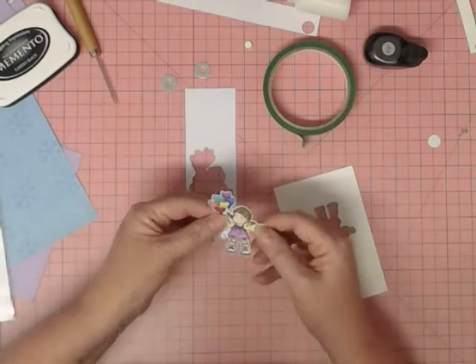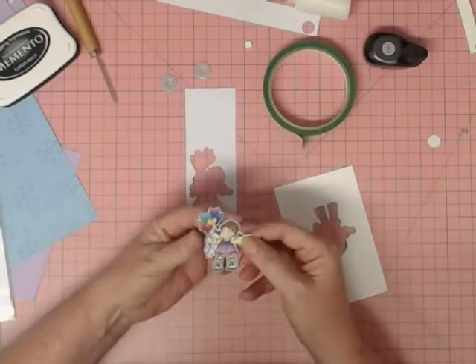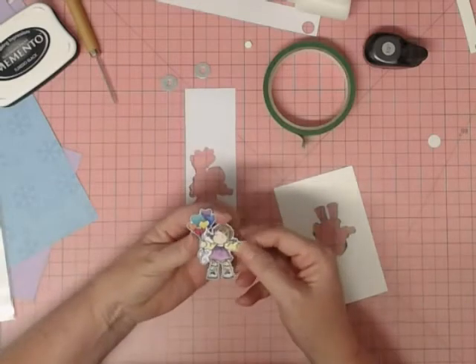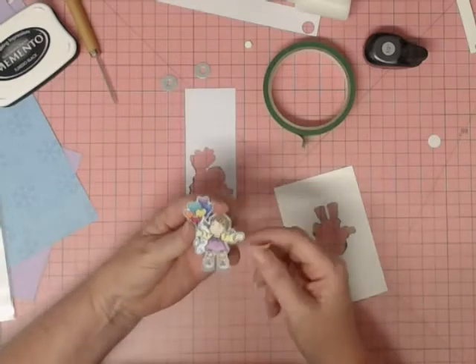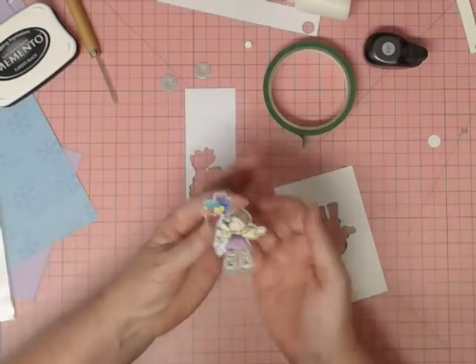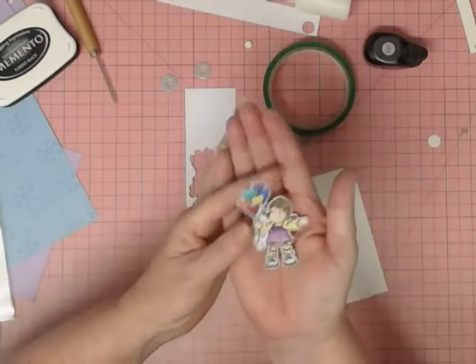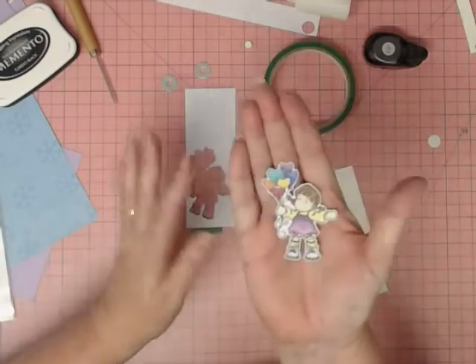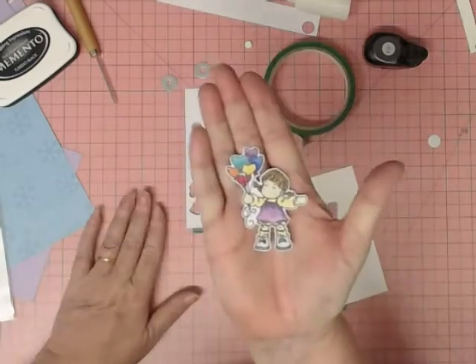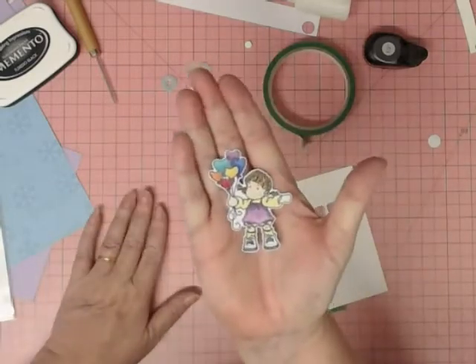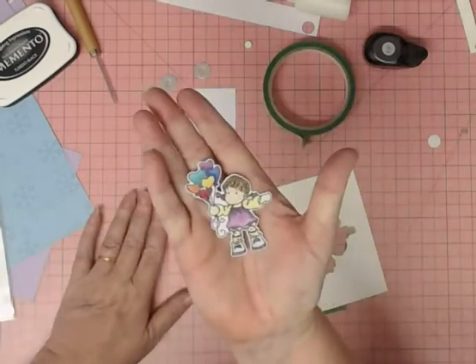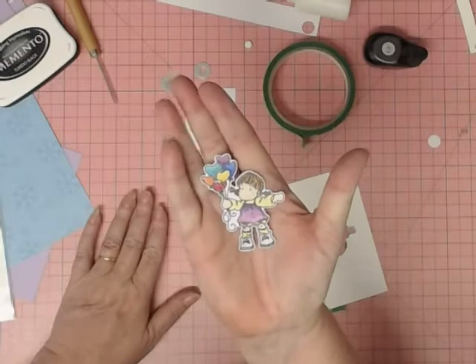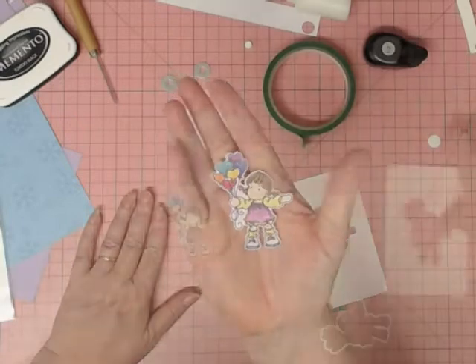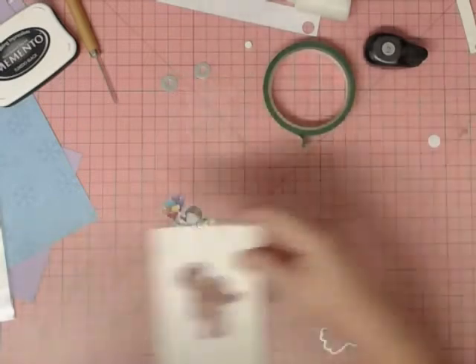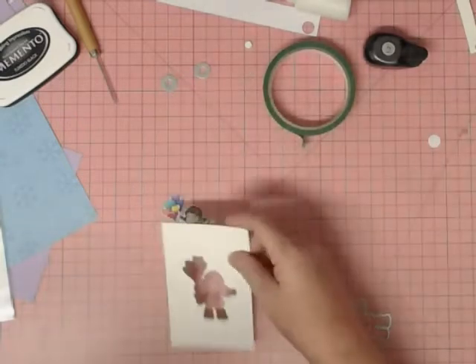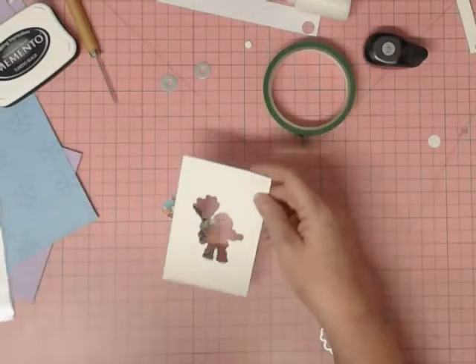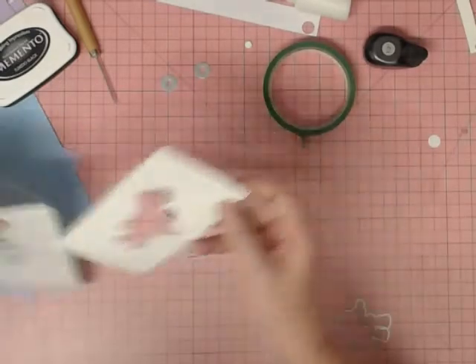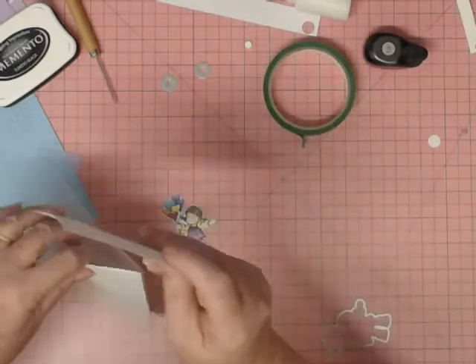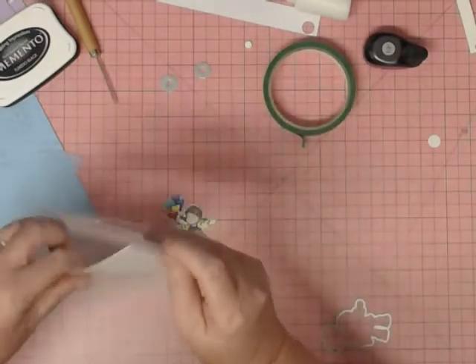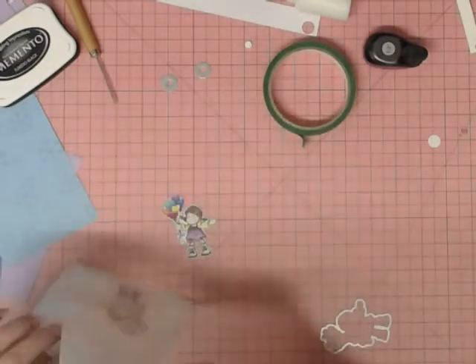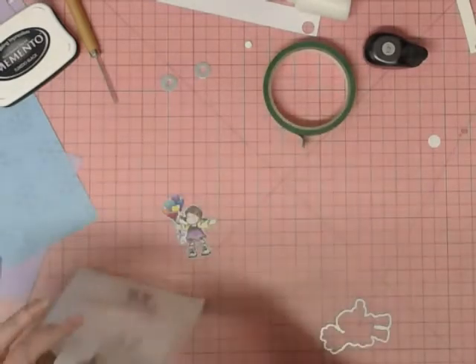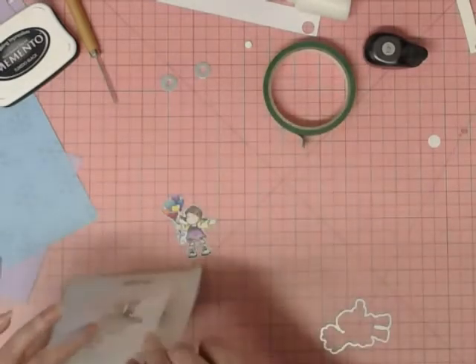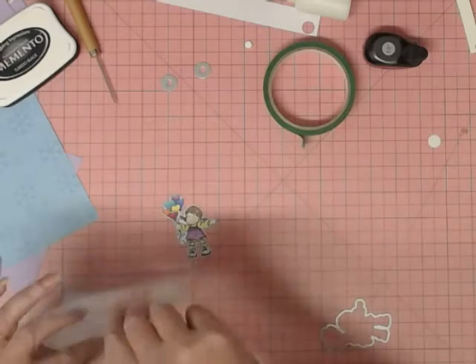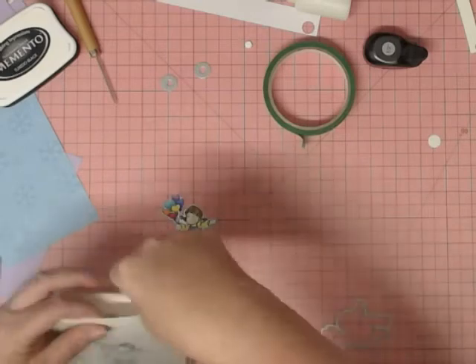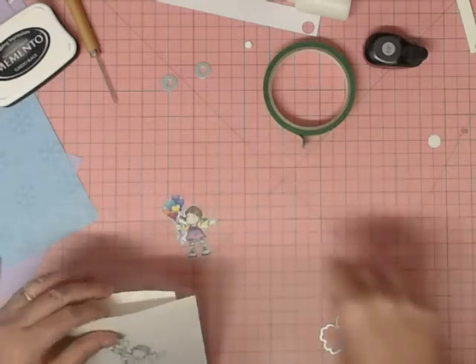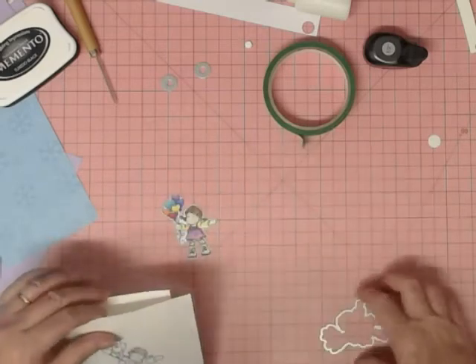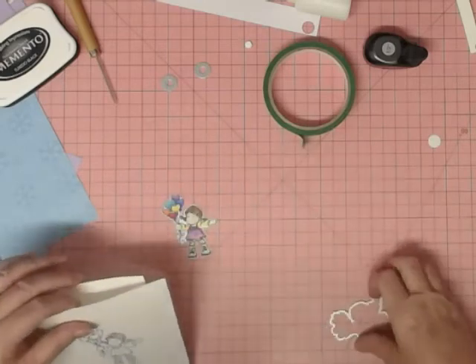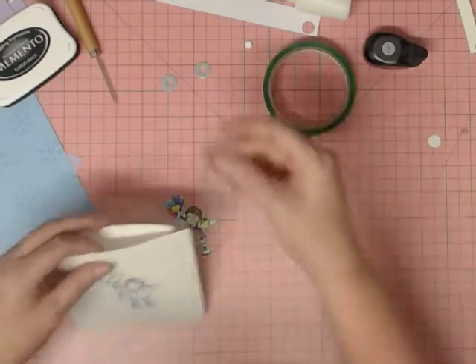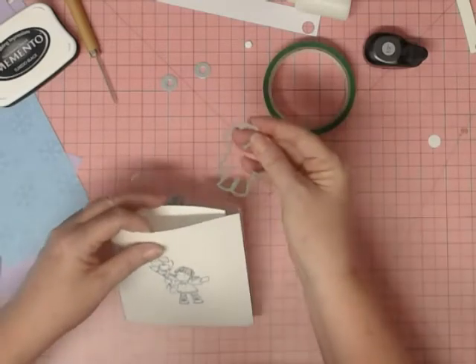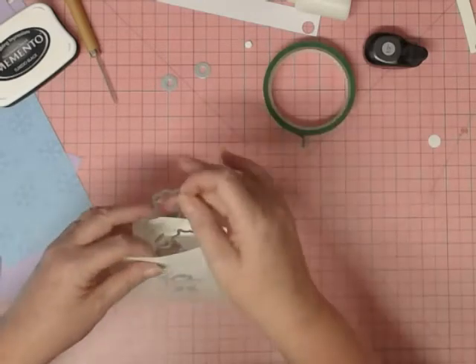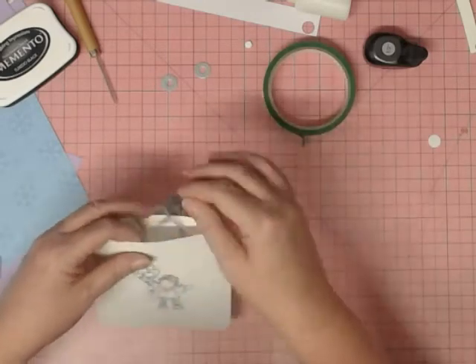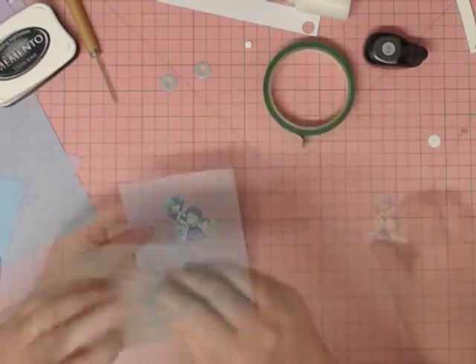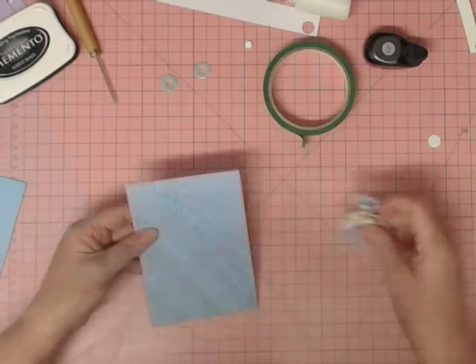Here's our little girl with the balloons, colored in — and how beautiful is that! It's perfect. She's in a purple dress because purple is Allison's favorite color. The template I just save in my die storage packet with my die and stamp so they're all together and I can find them next time.